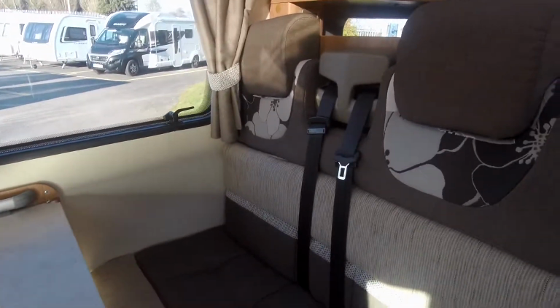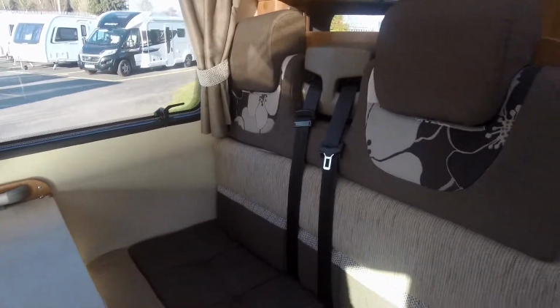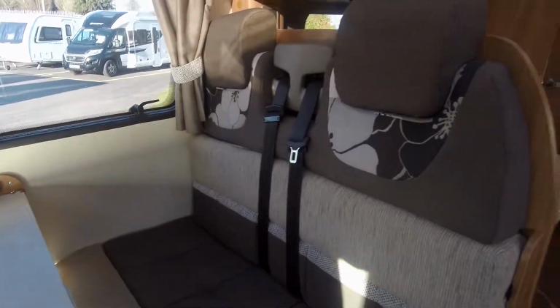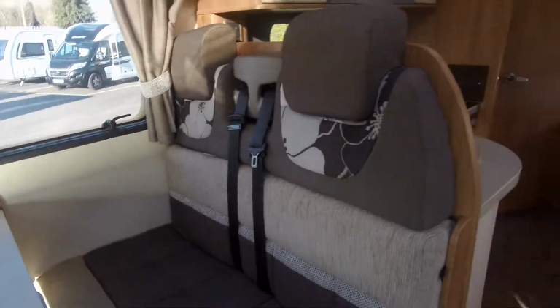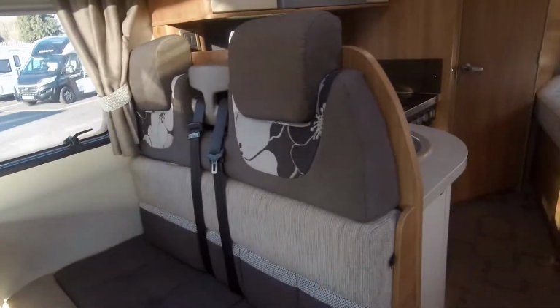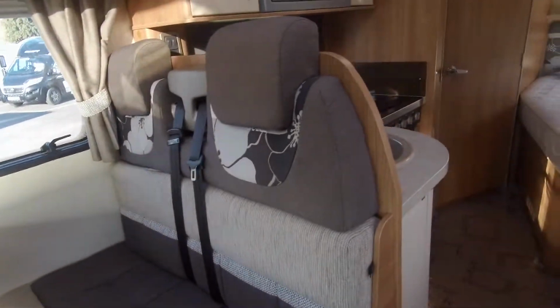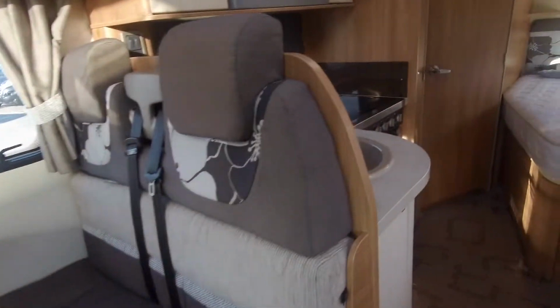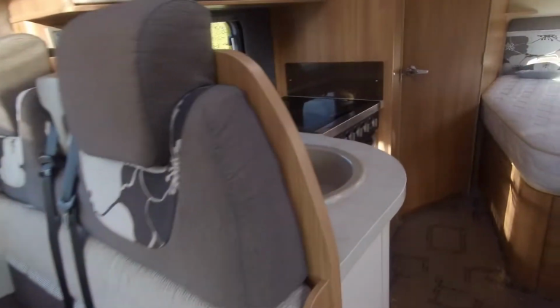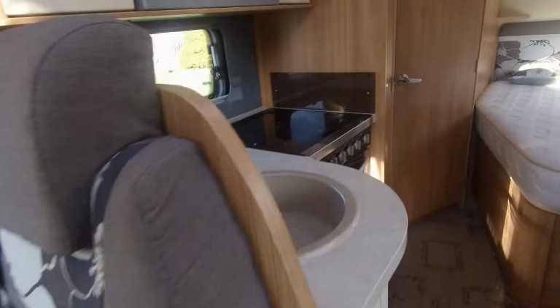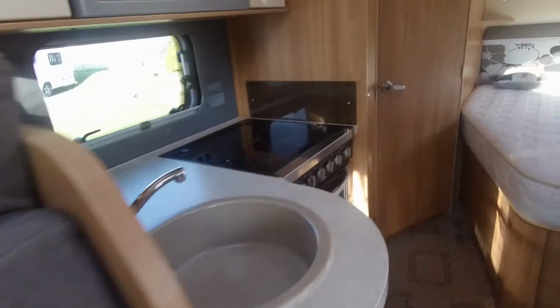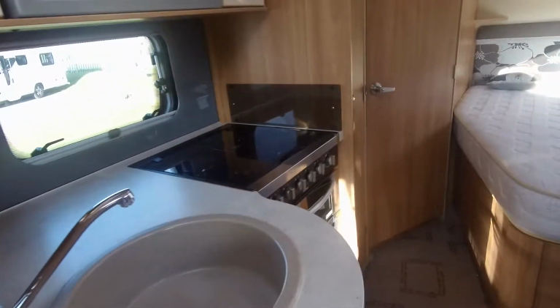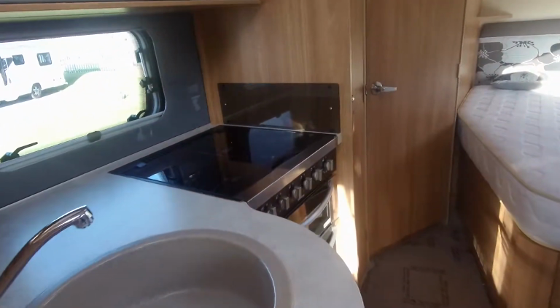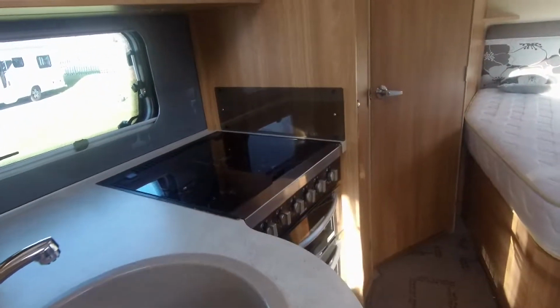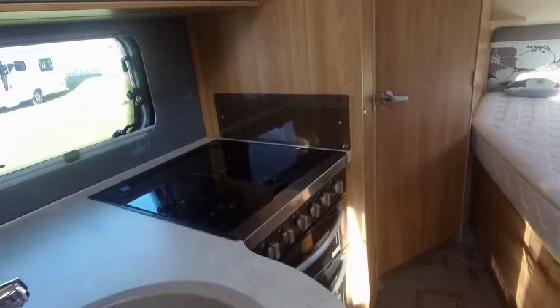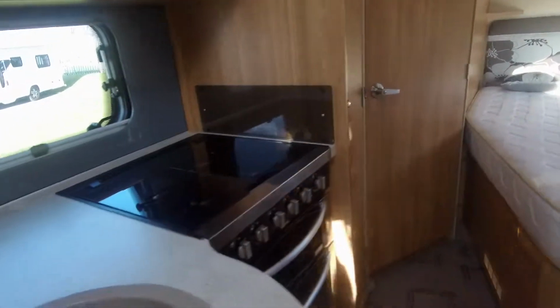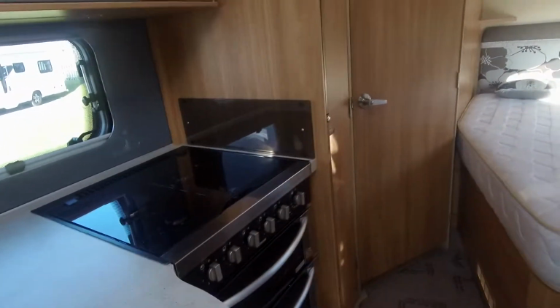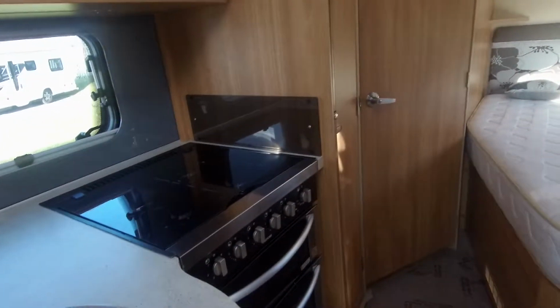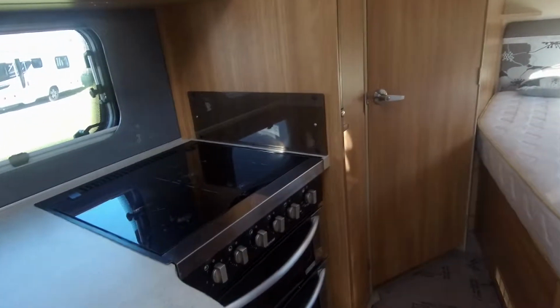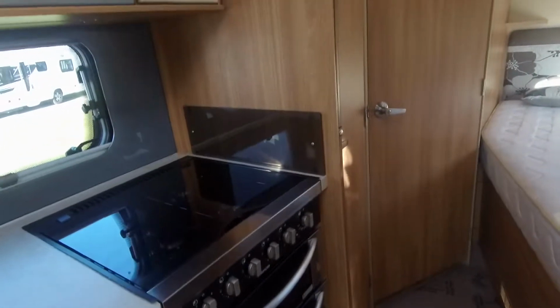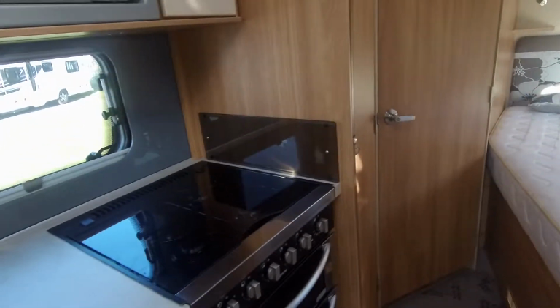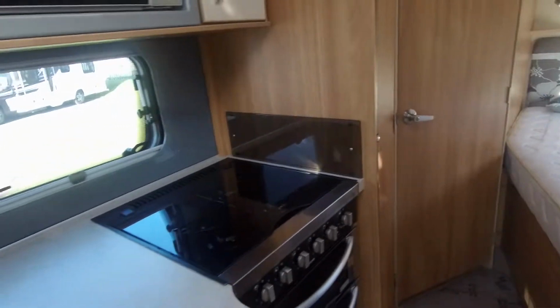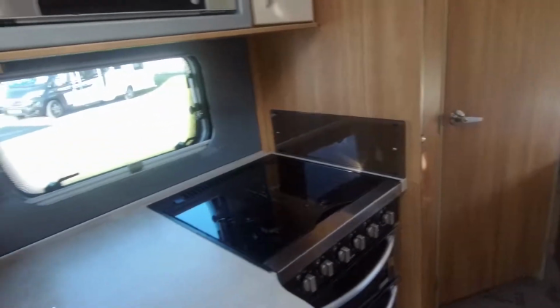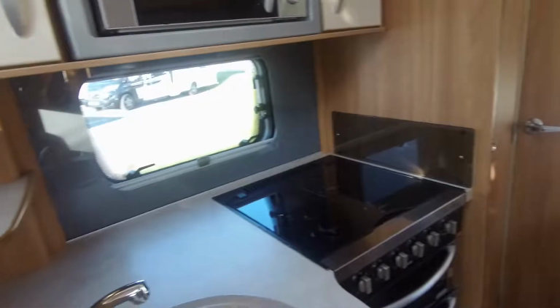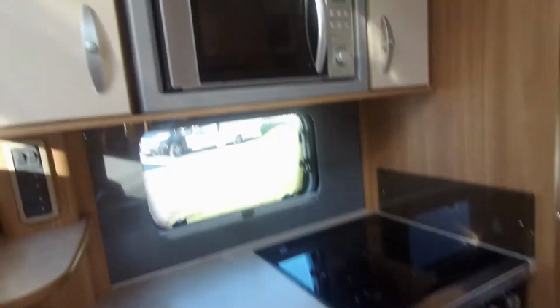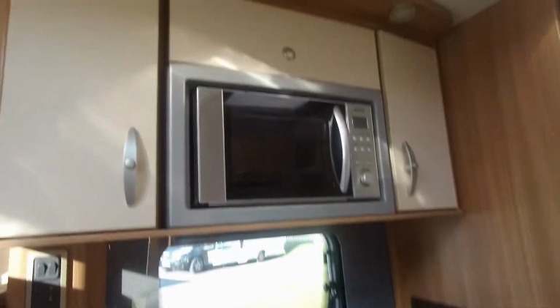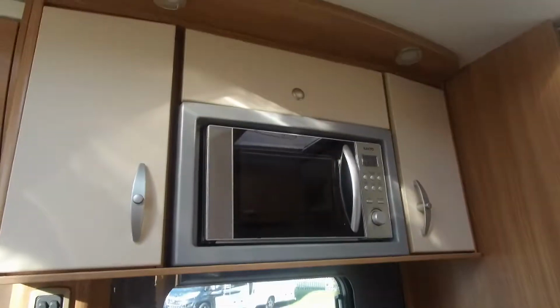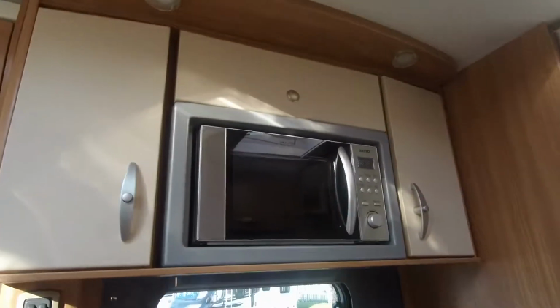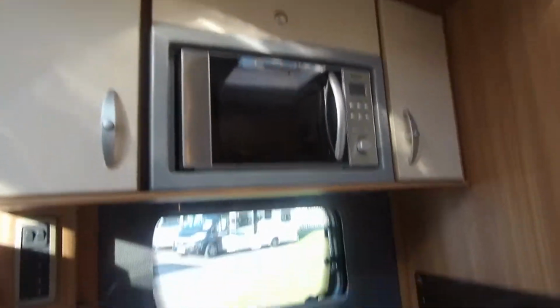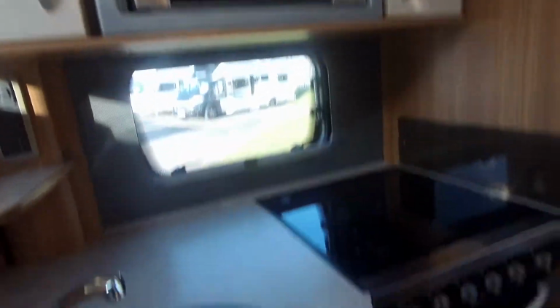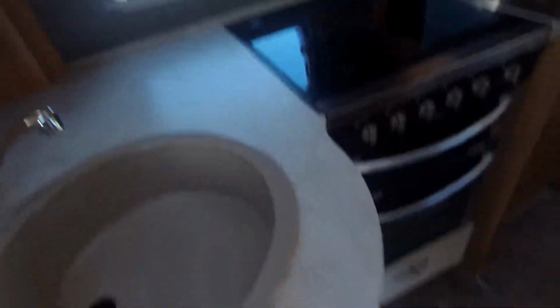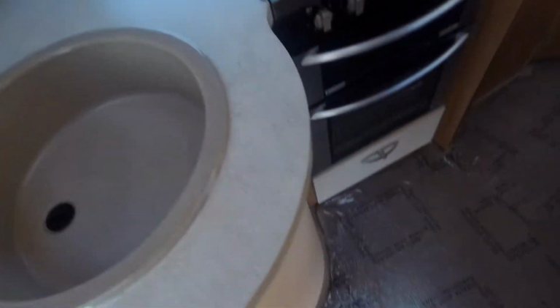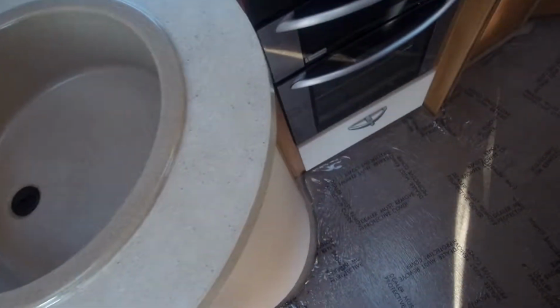You can see the kitchen area now, complete with microwave, full oven, and gas electric hob.